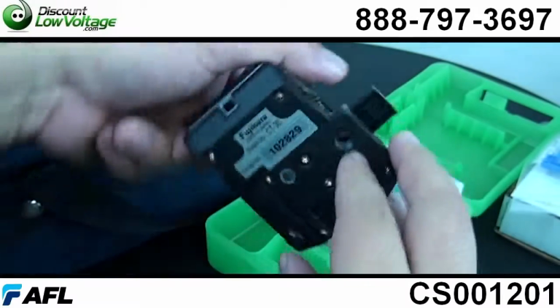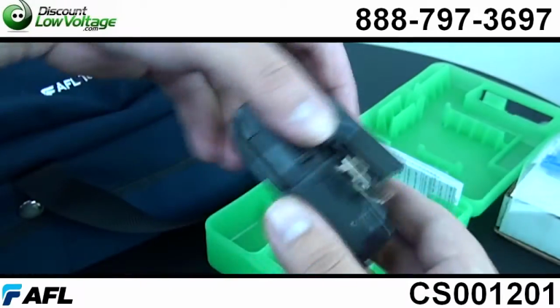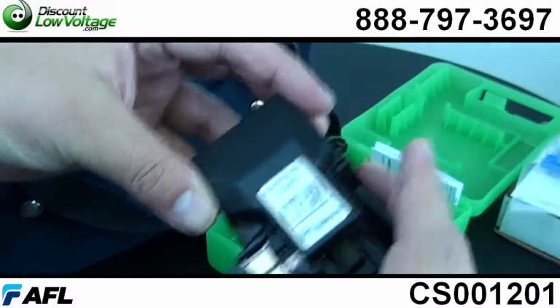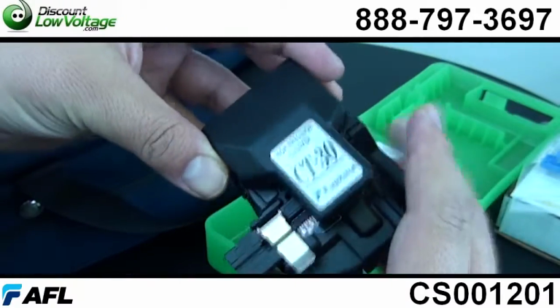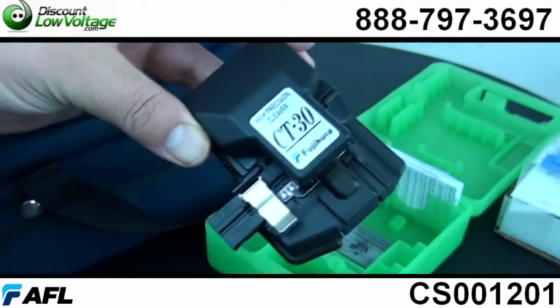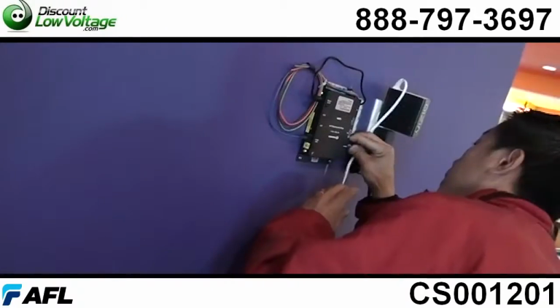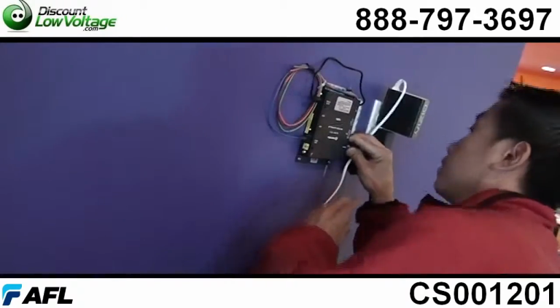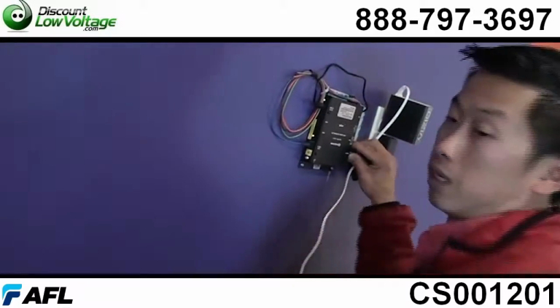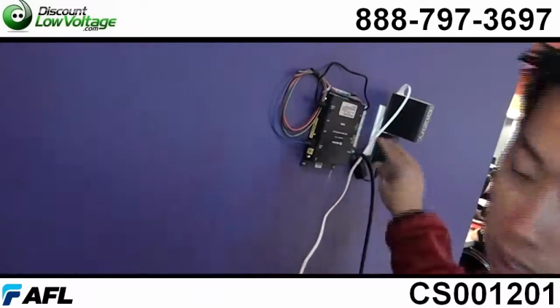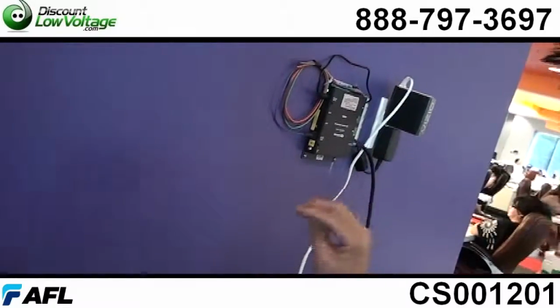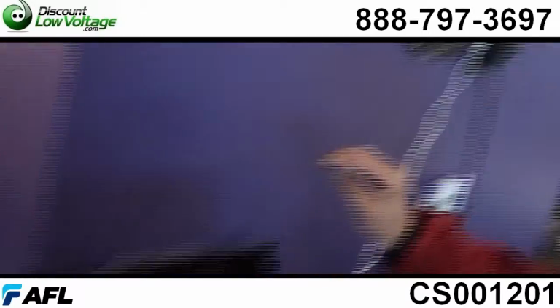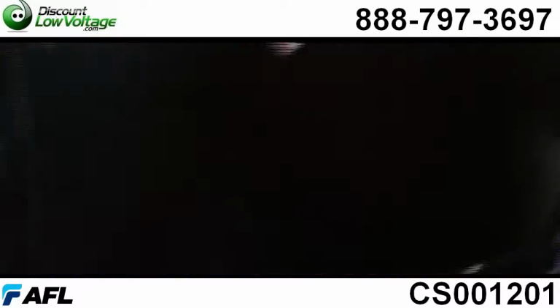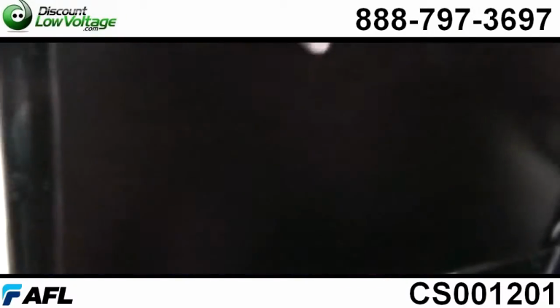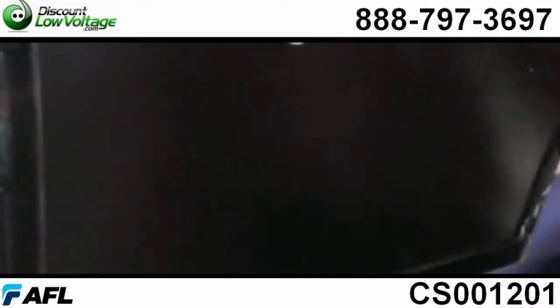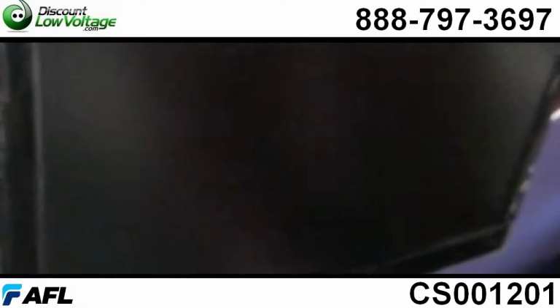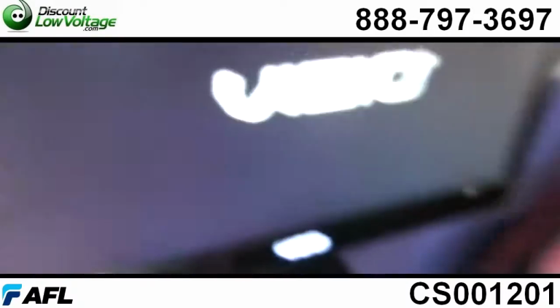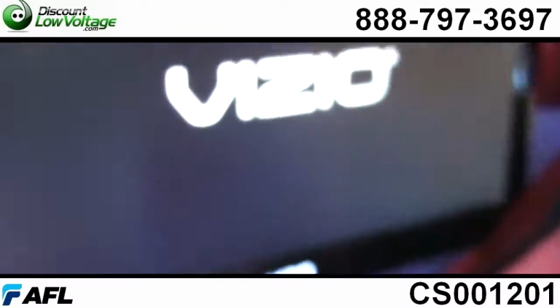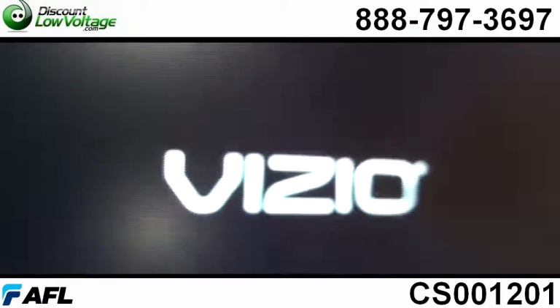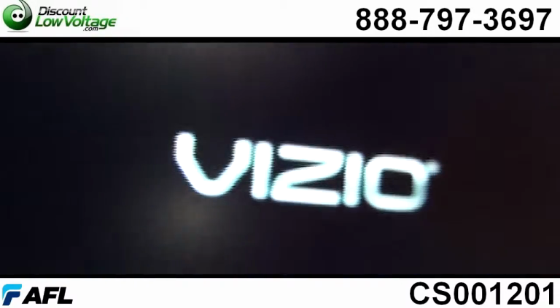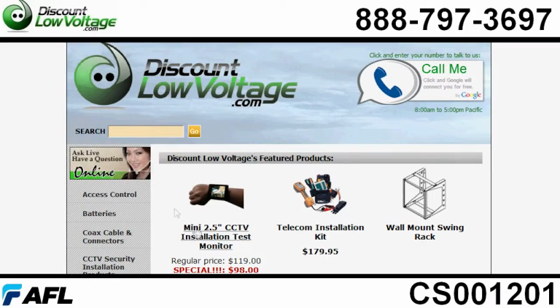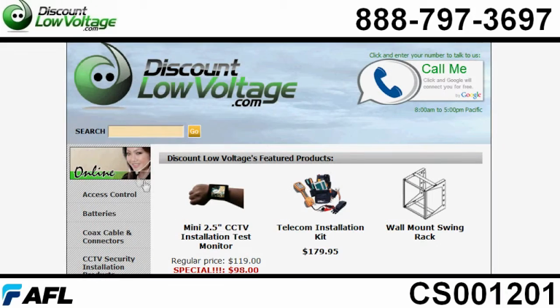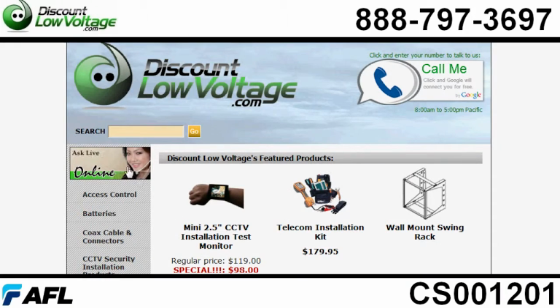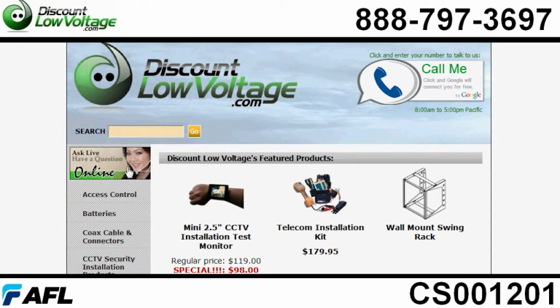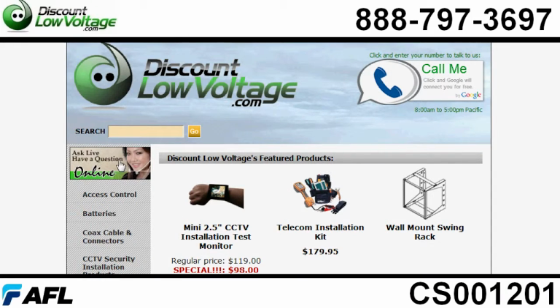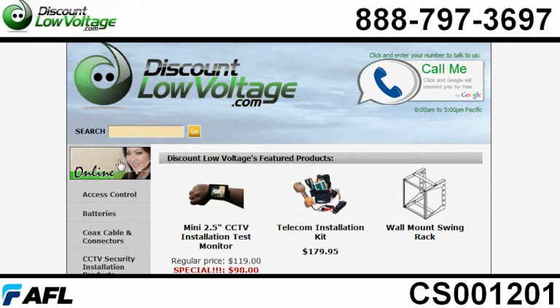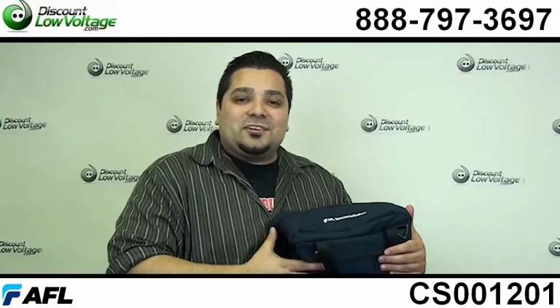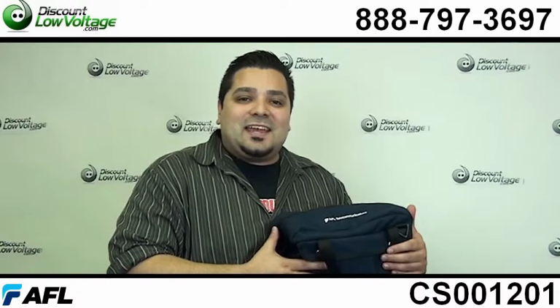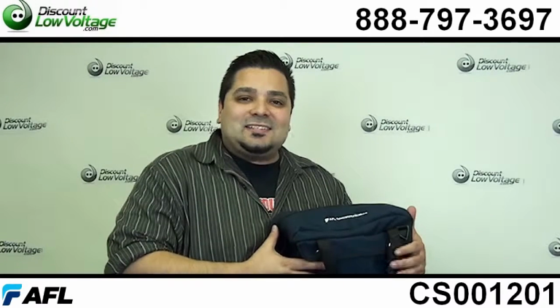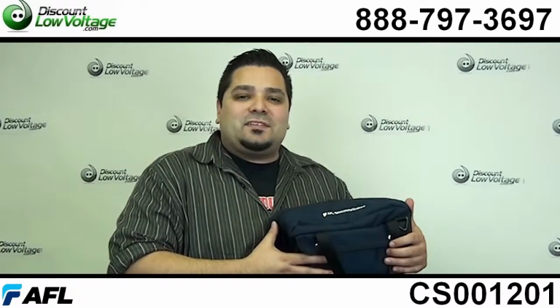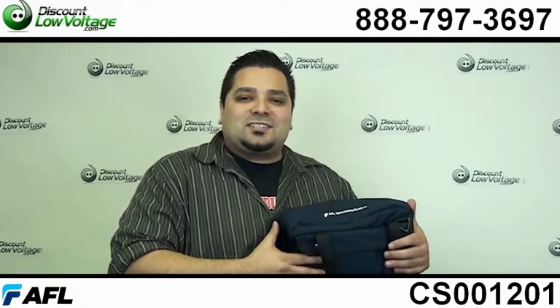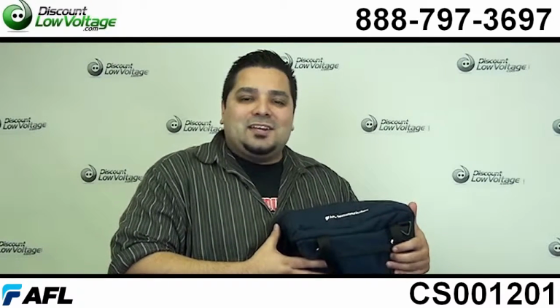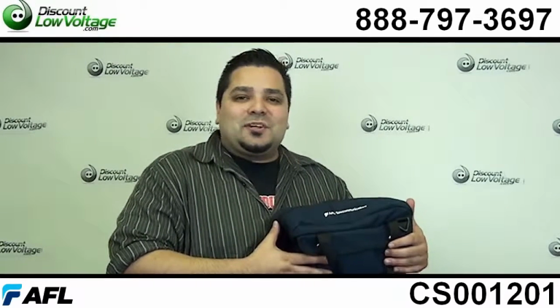I know you audio video guys out there, you're getting more involved with this and you're going to need something that will do that. You can order all this stuff online. If you have any questions, call us. The number here is 888-797-3697.